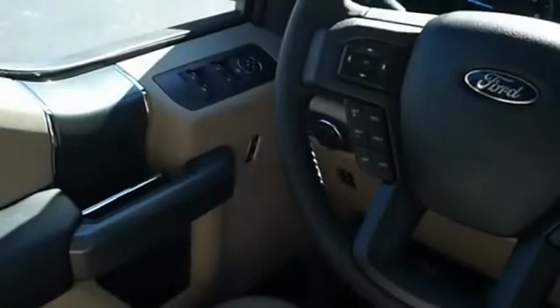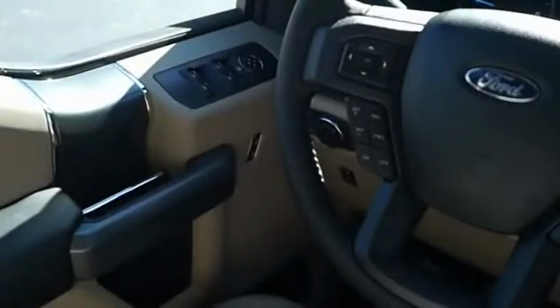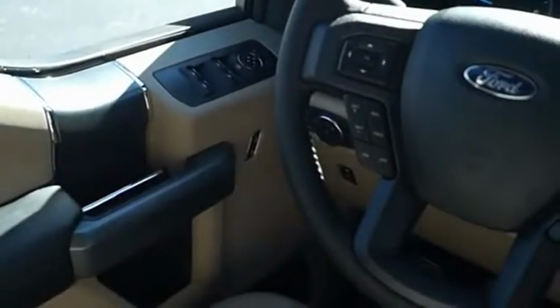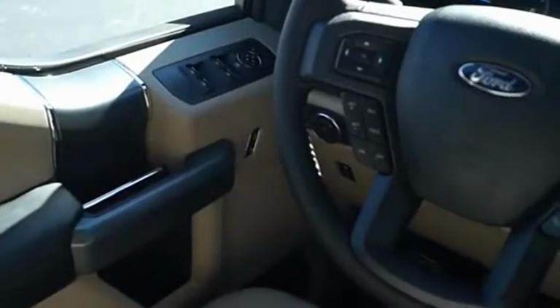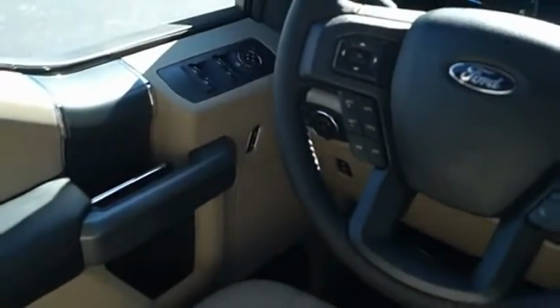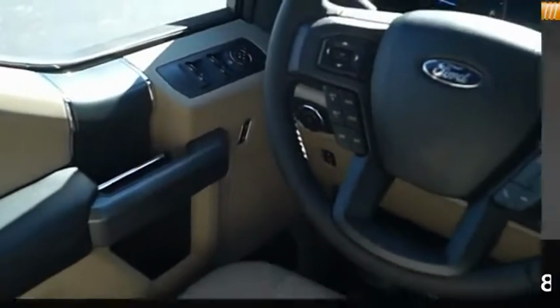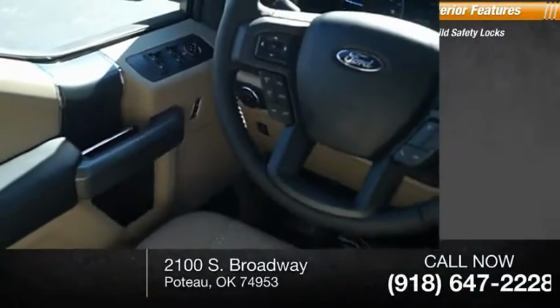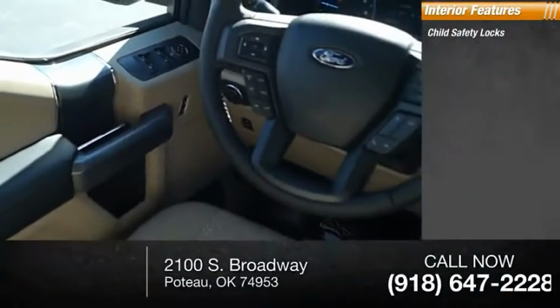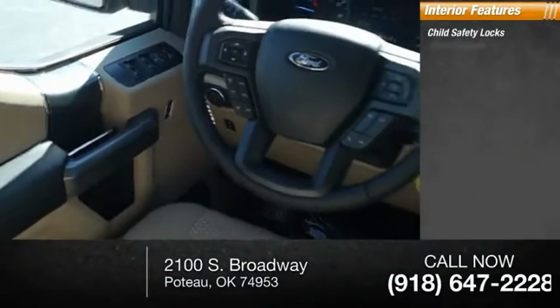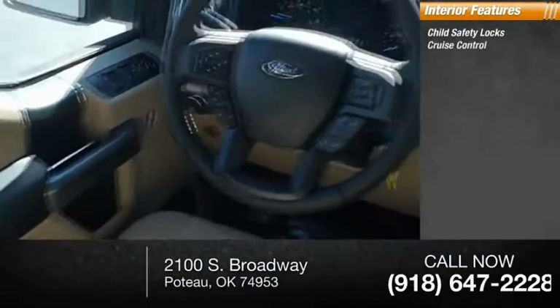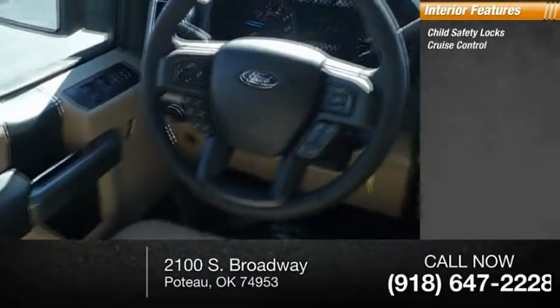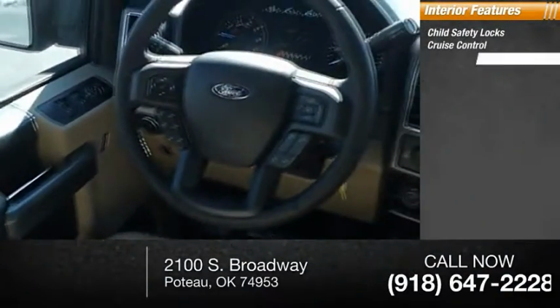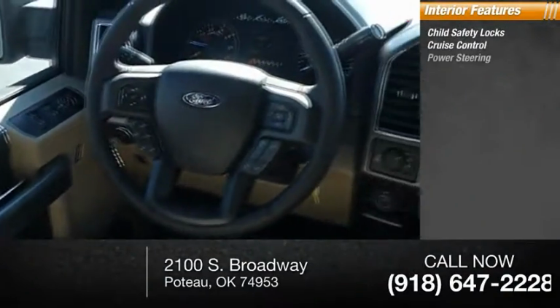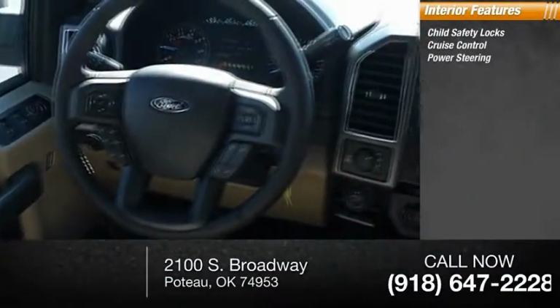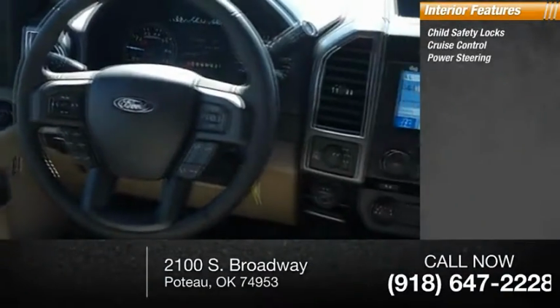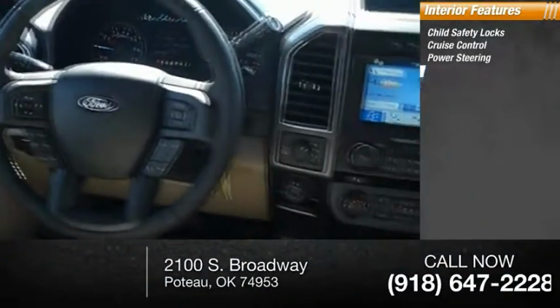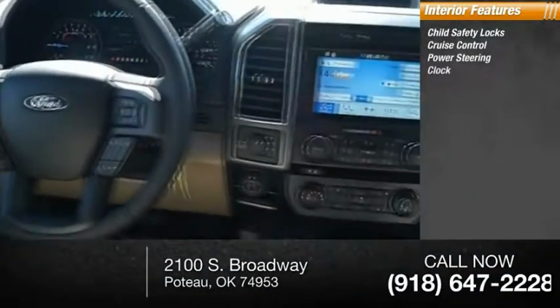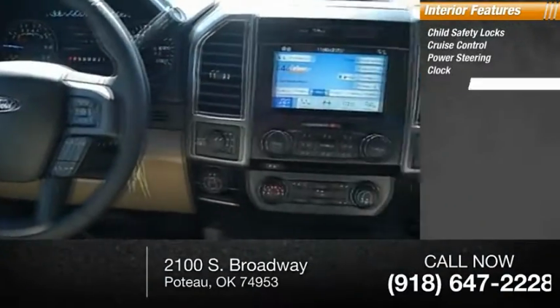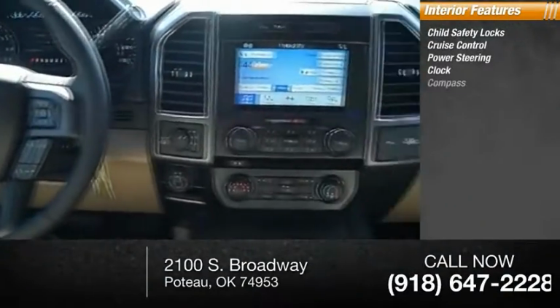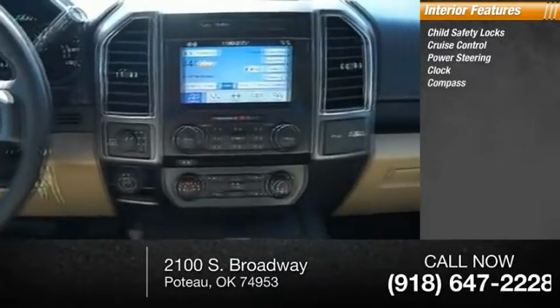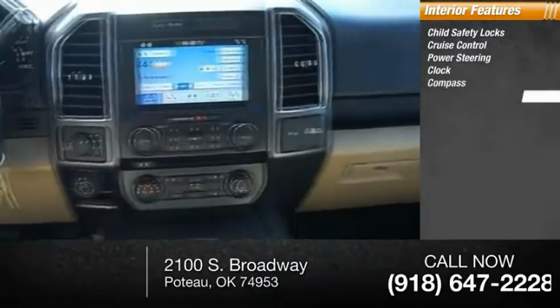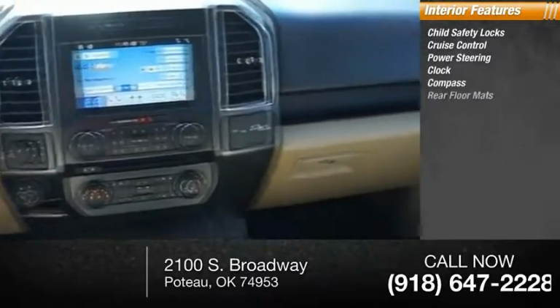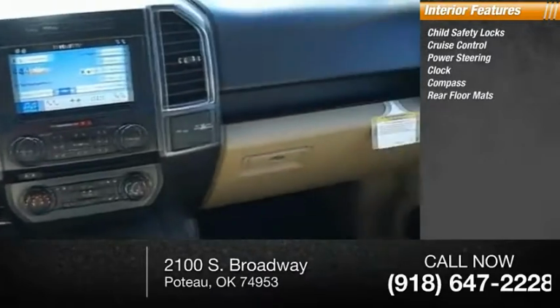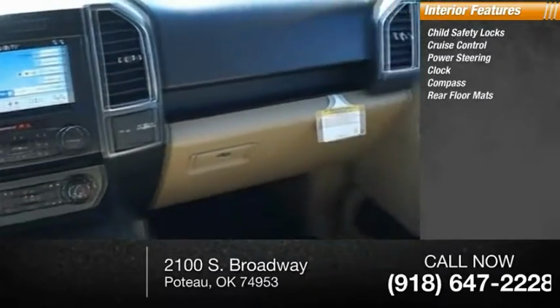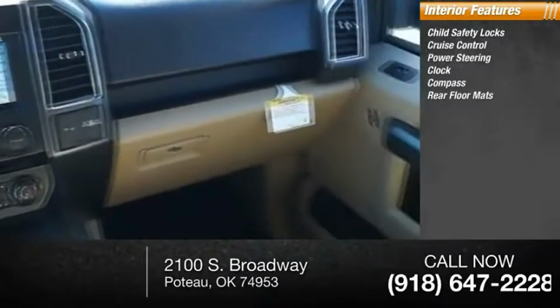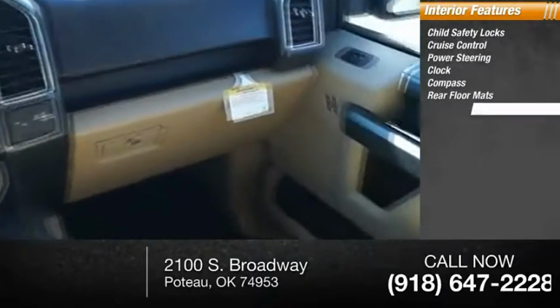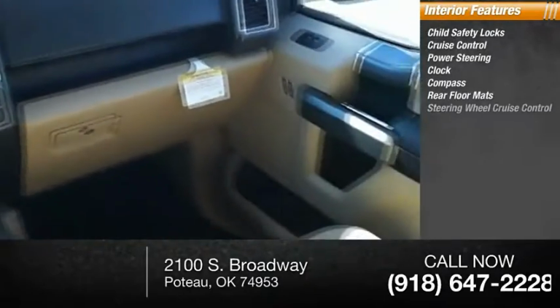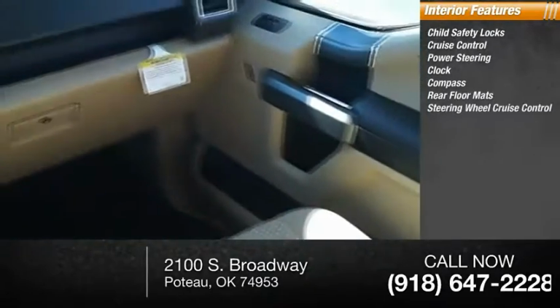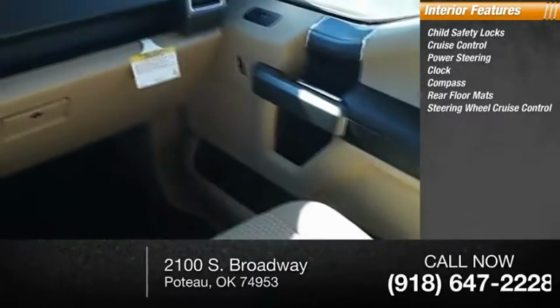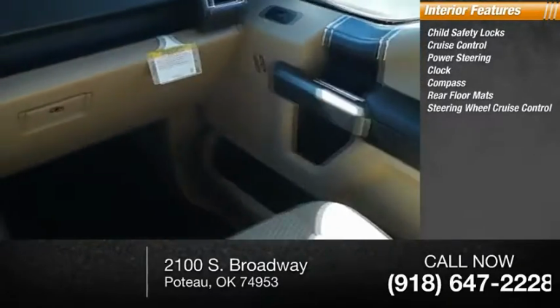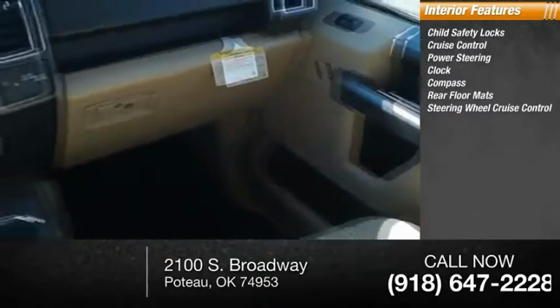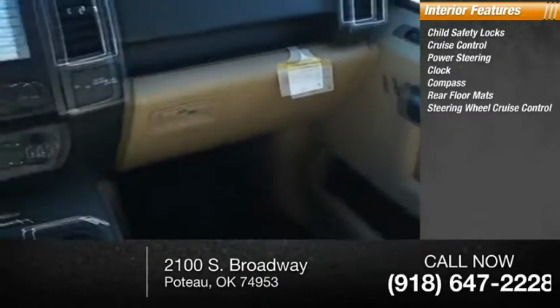Inside, you'll find child safety locks, cruise control, power steering, clock, compass, rear floor mats, and steering wheel controls.